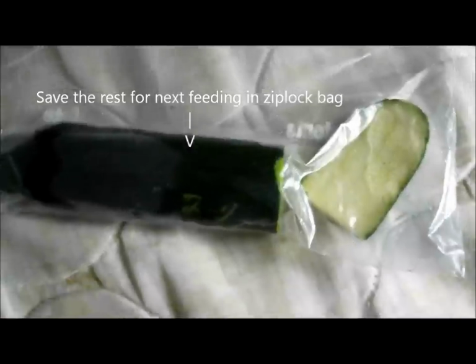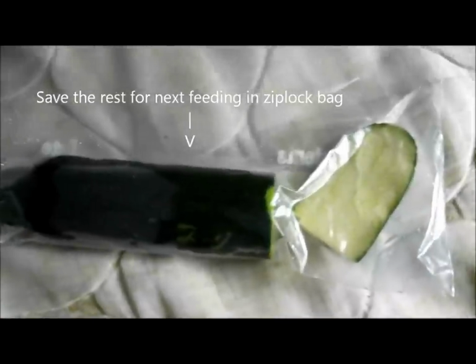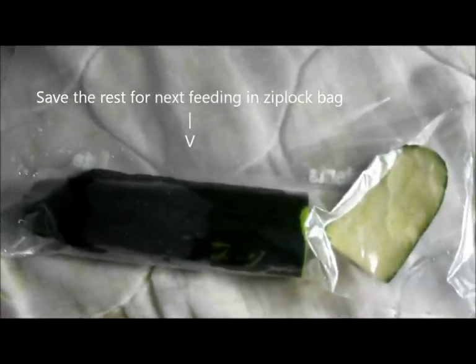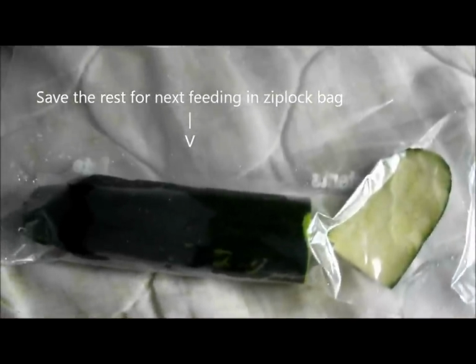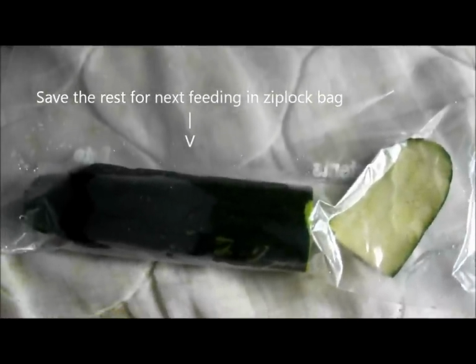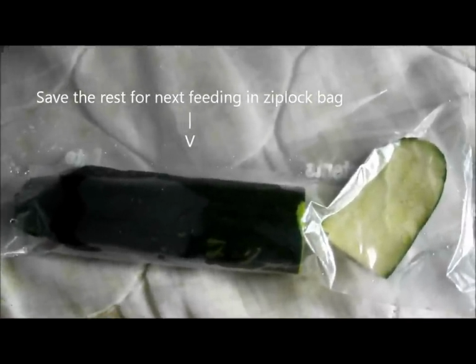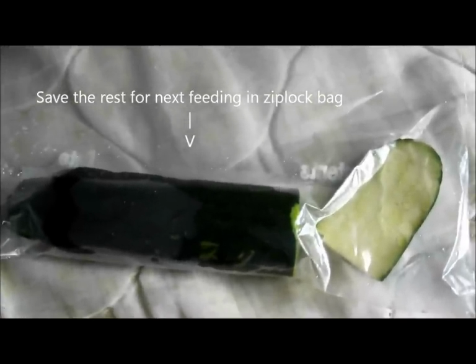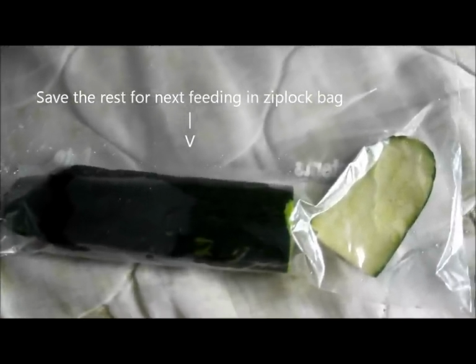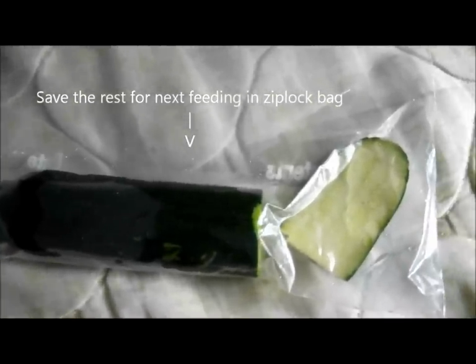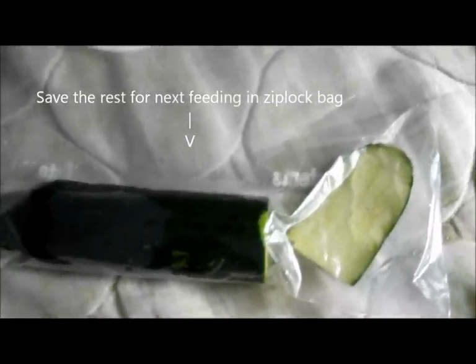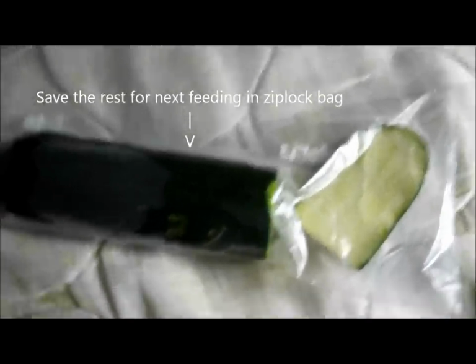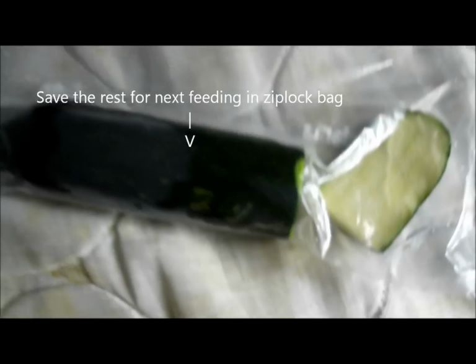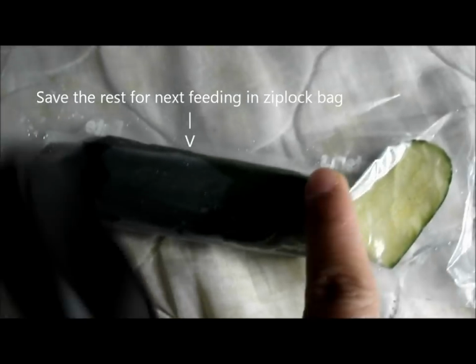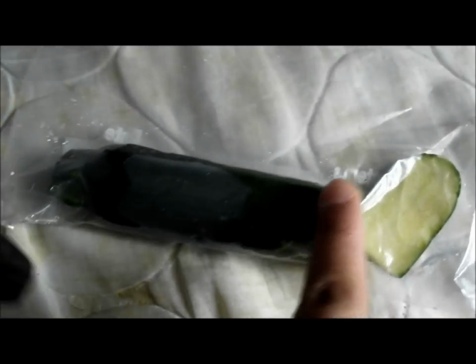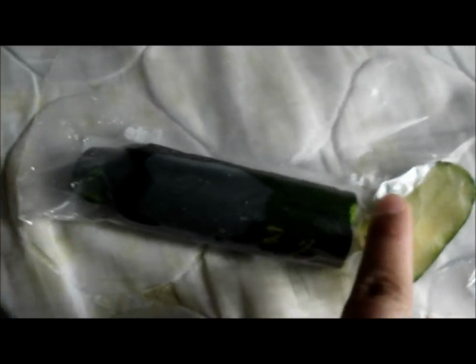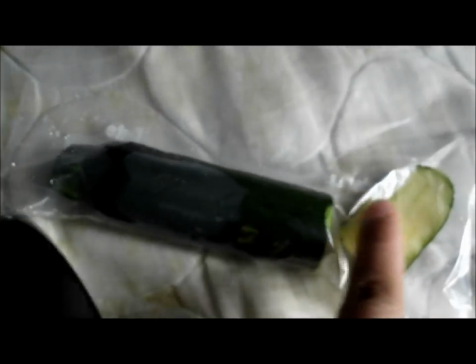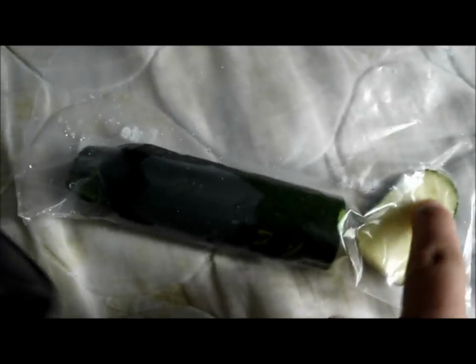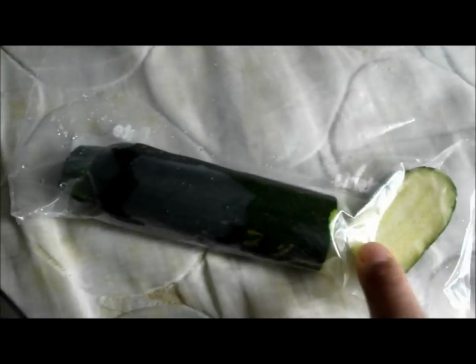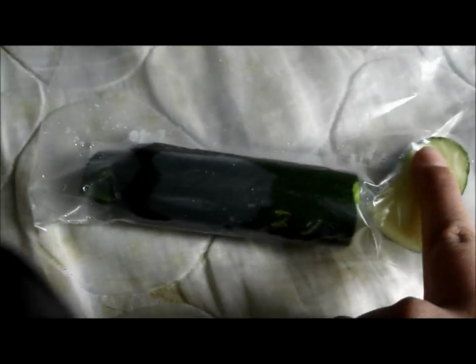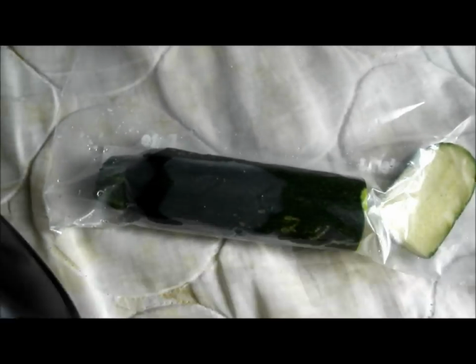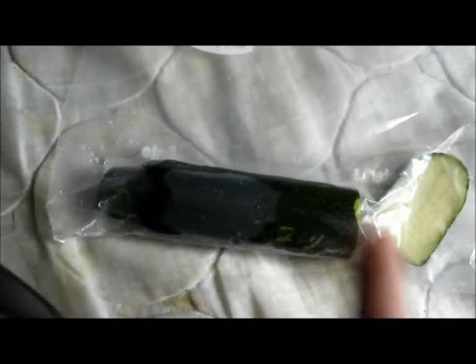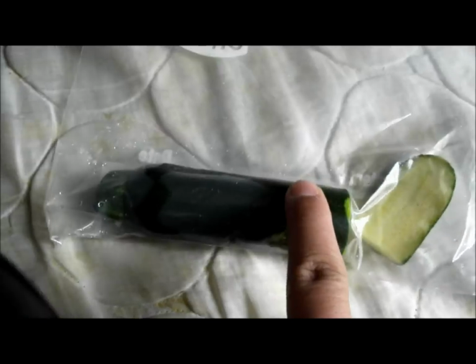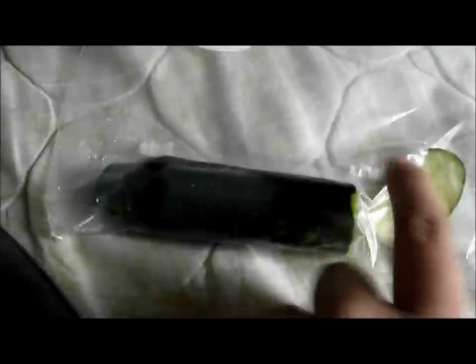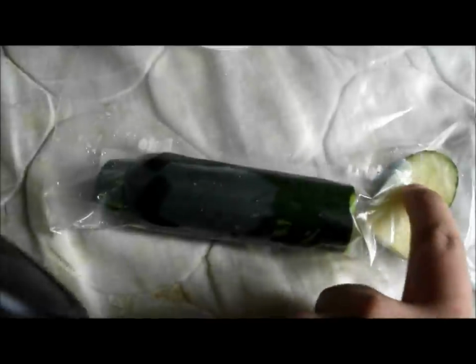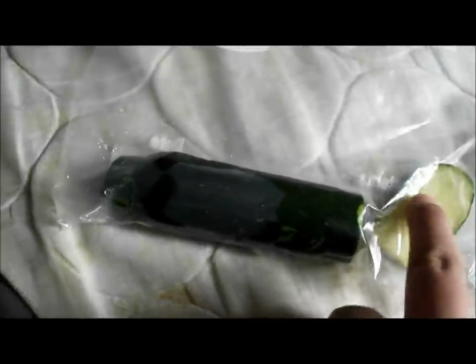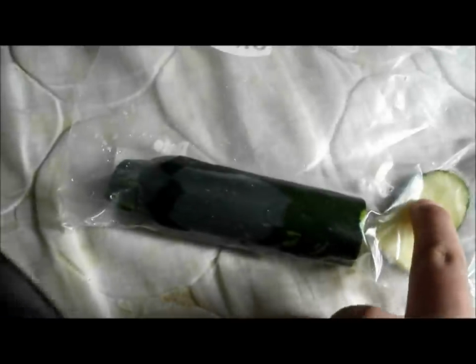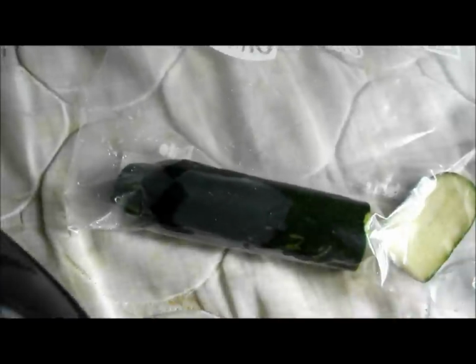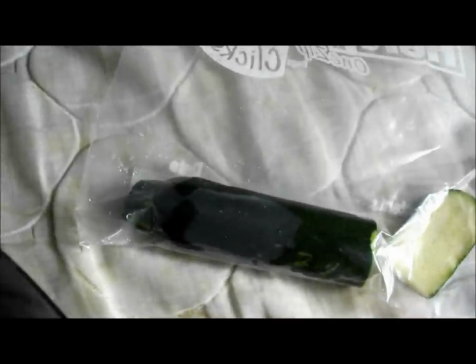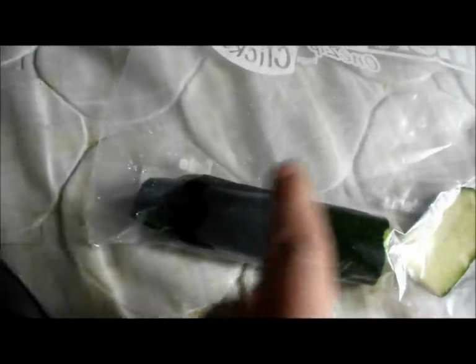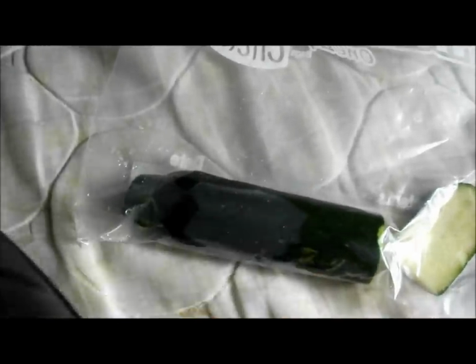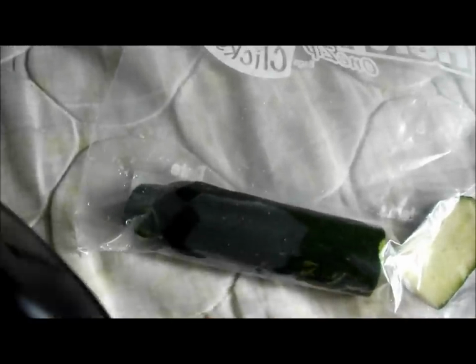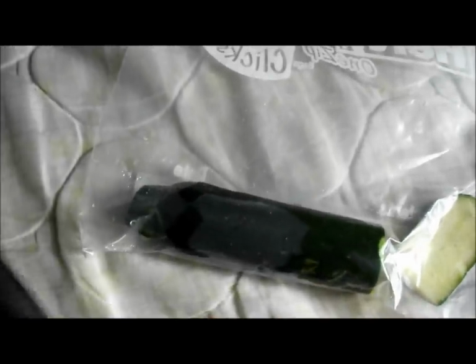I'm going to show you how to blanch your zucchini. I already got it cut in one fourth and used half of that. You want to put half of that in a shallow dish and put it in the microwave.